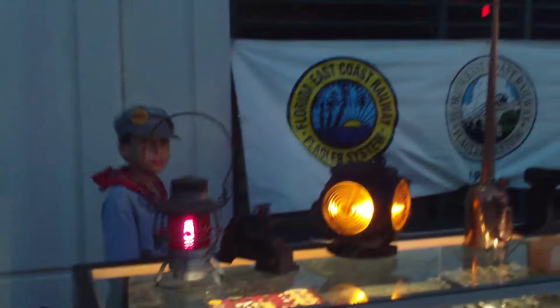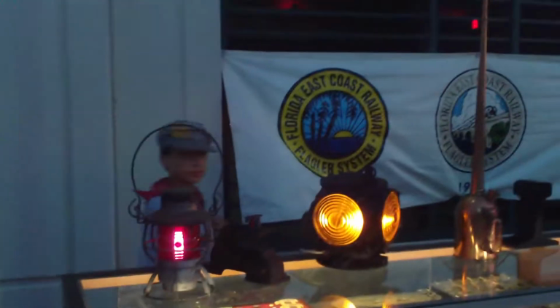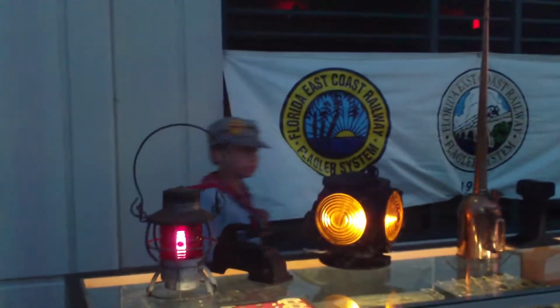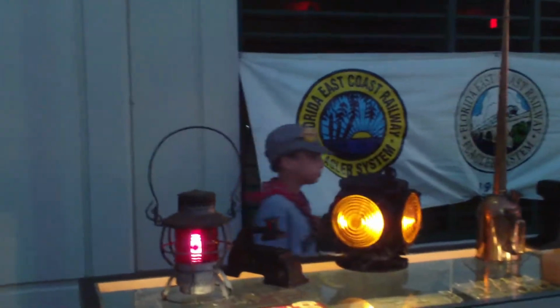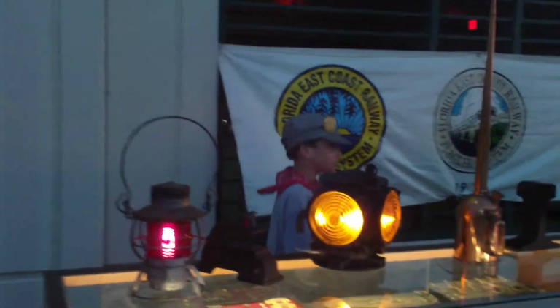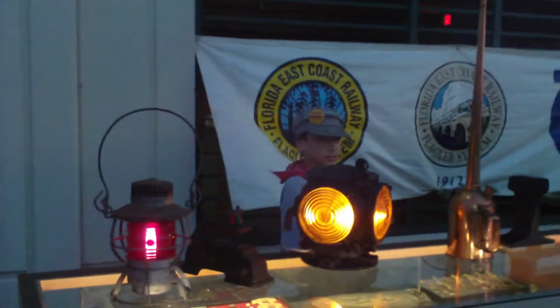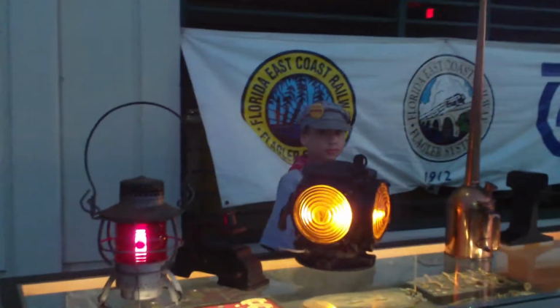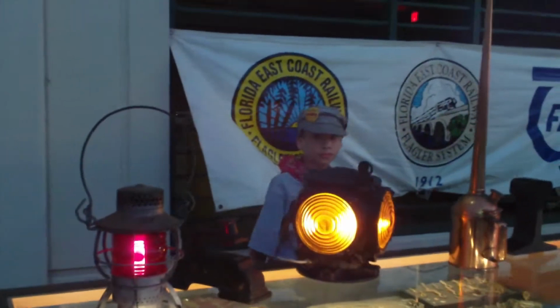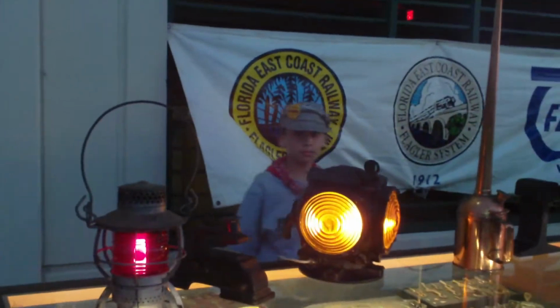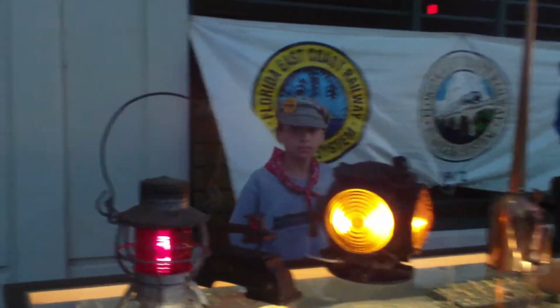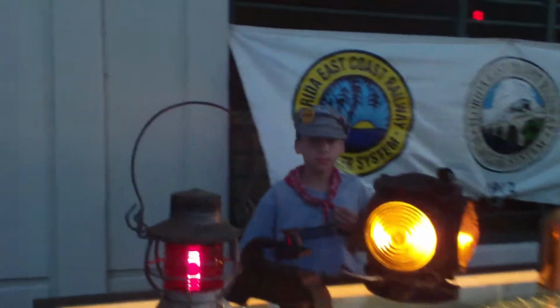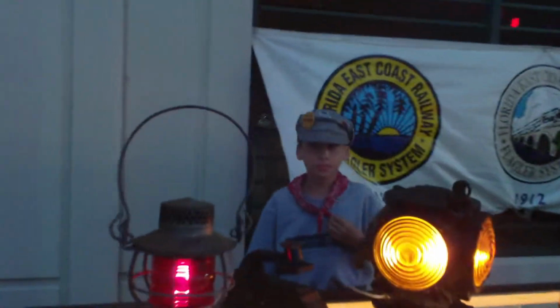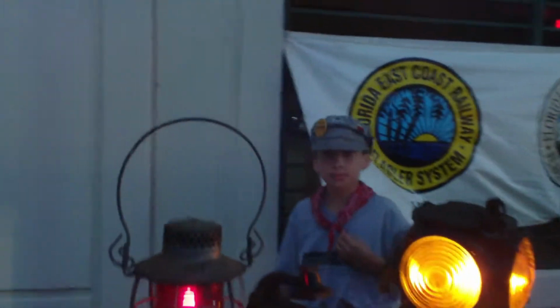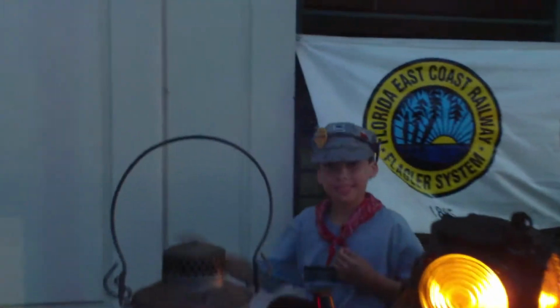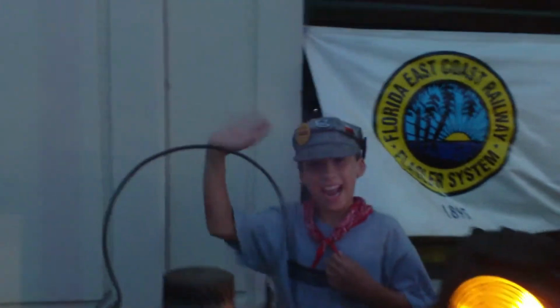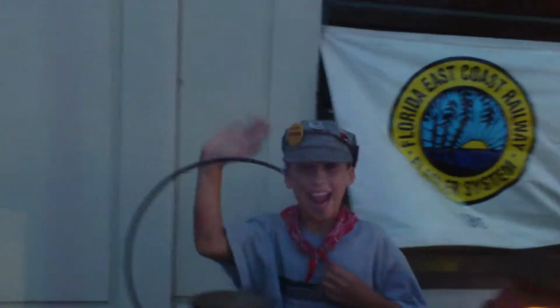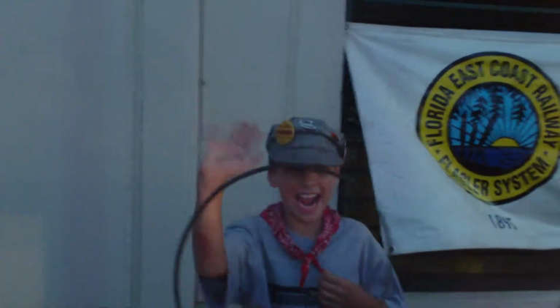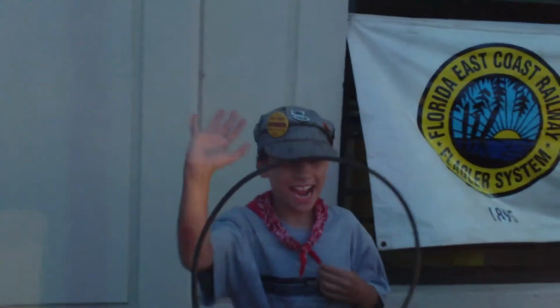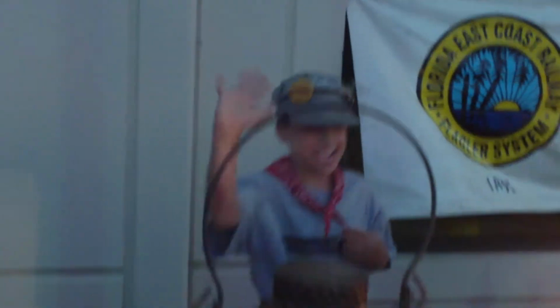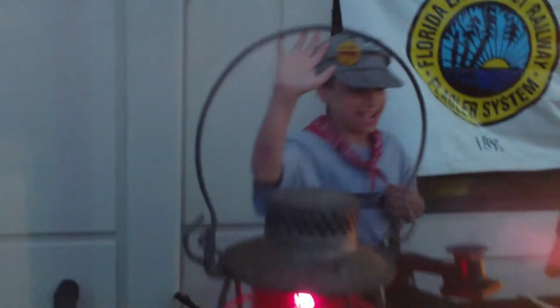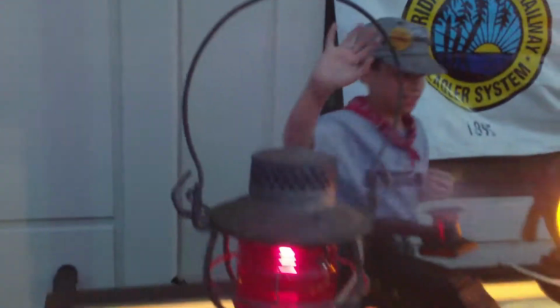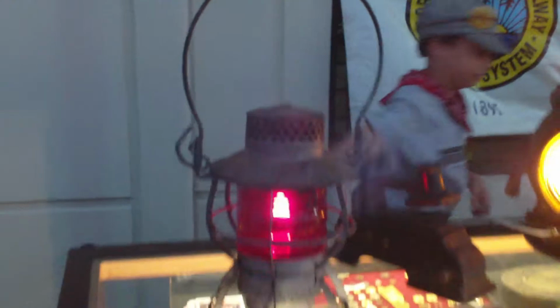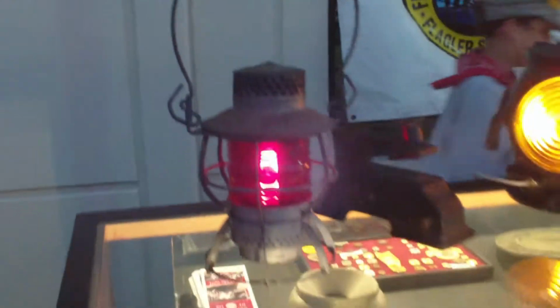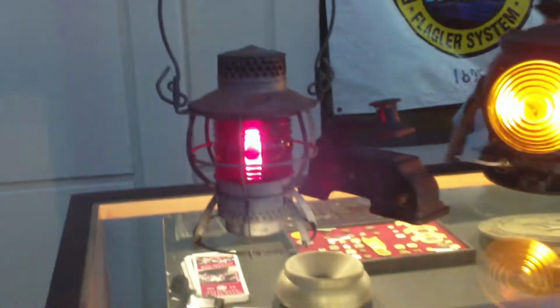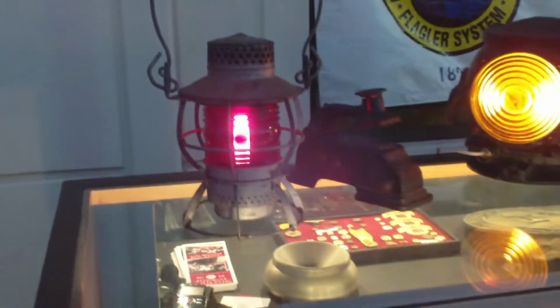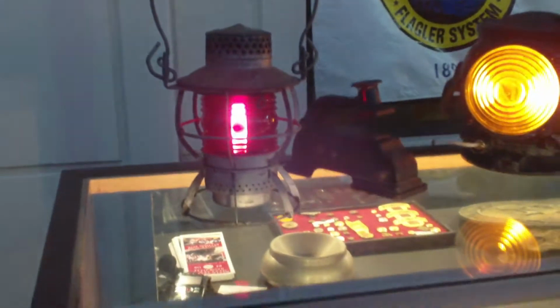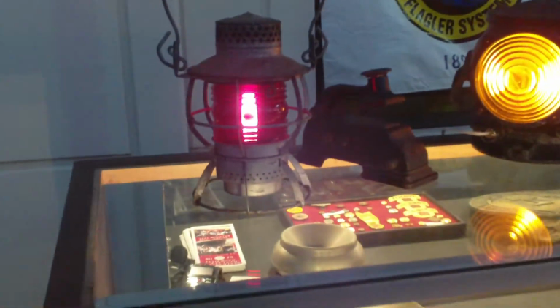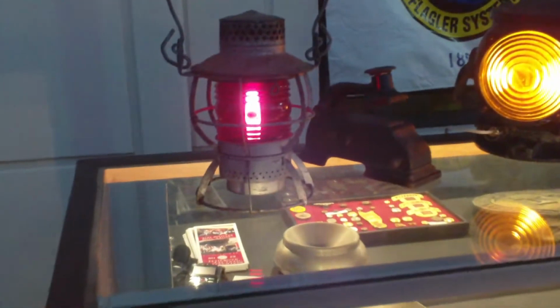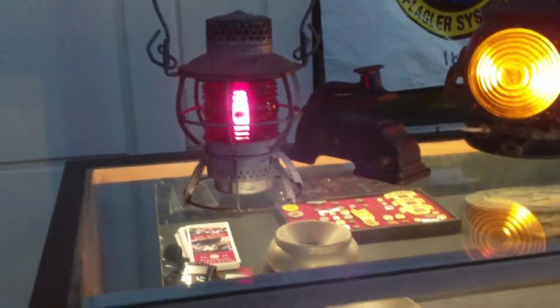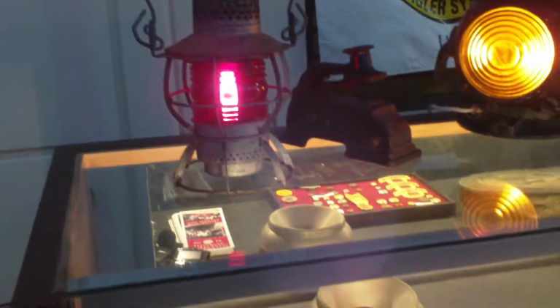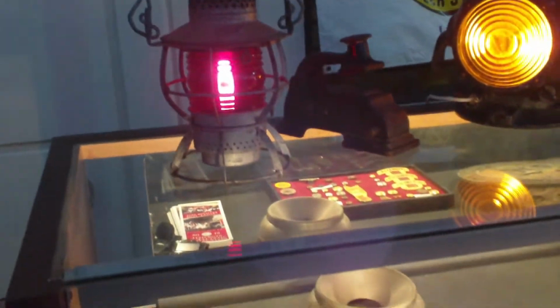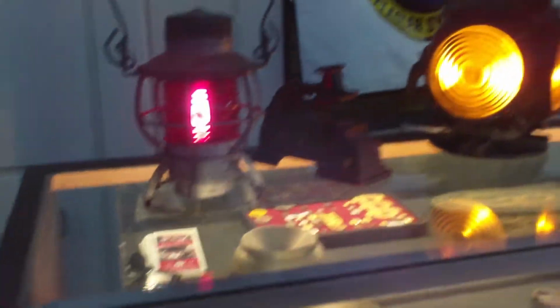Back on site, in between tours, my buddy Jacob Smith. Hello, Jacob. Manning the booth for us, manning our tables.